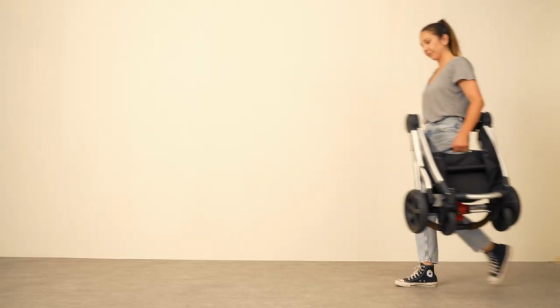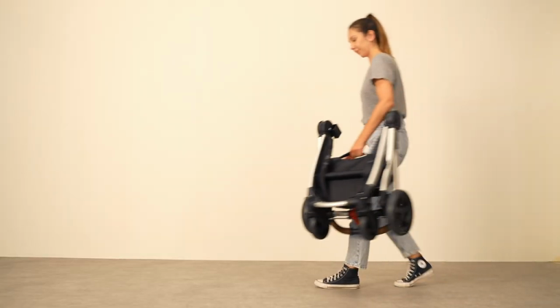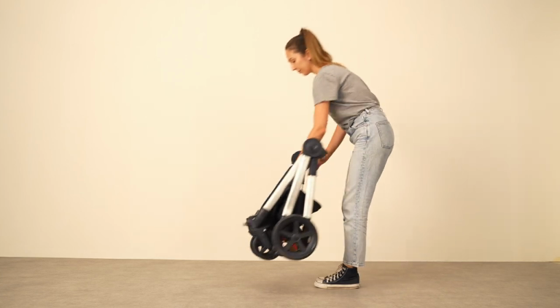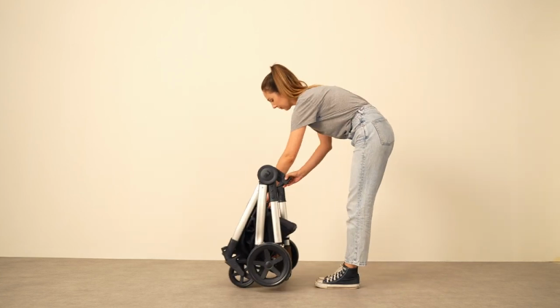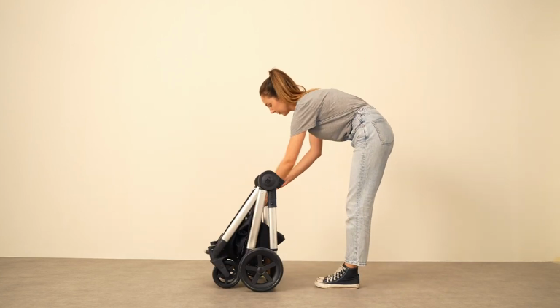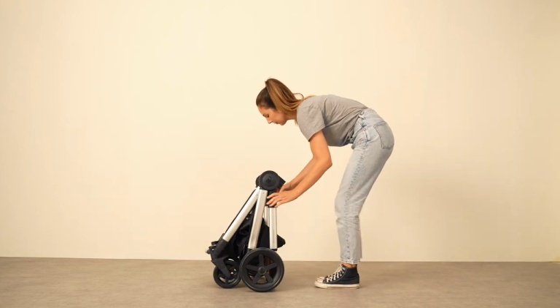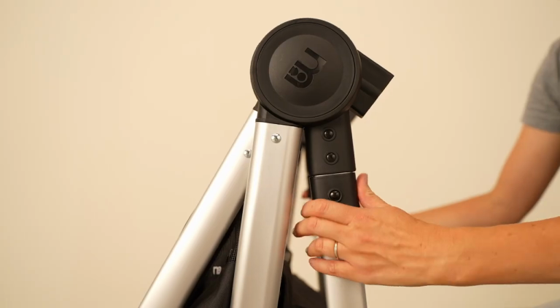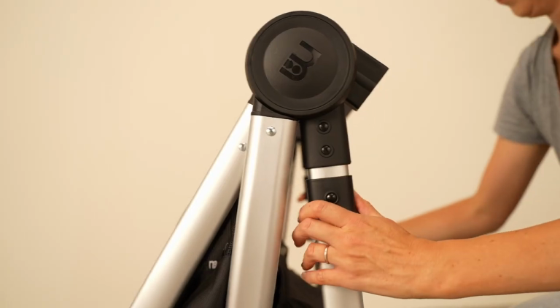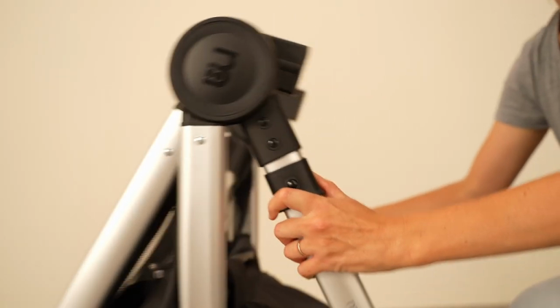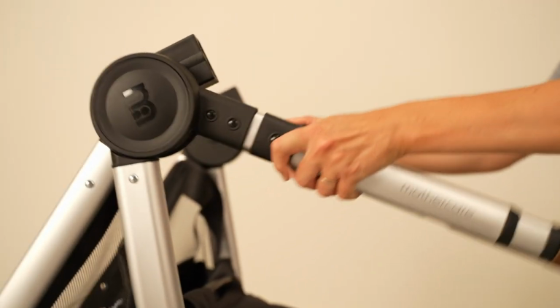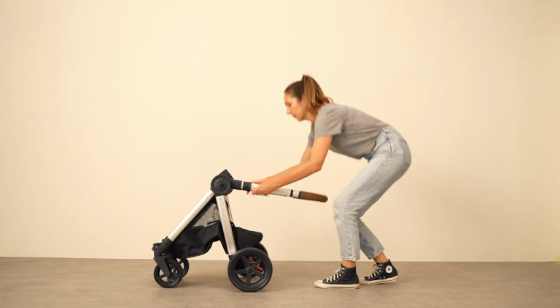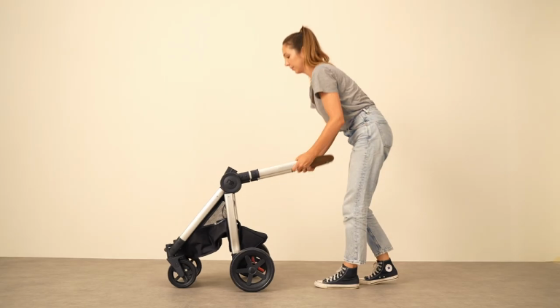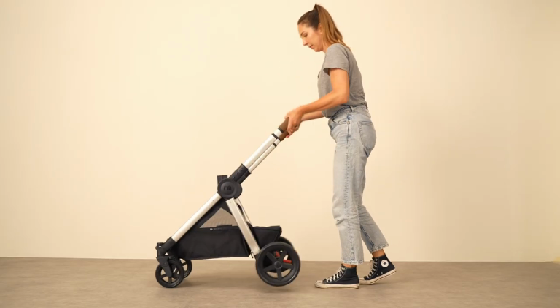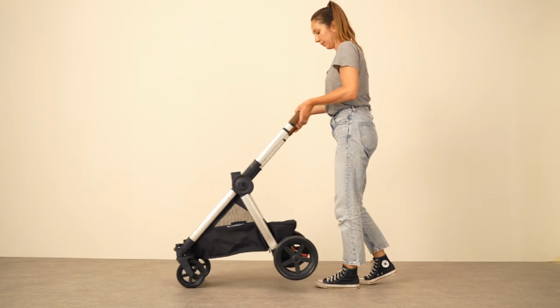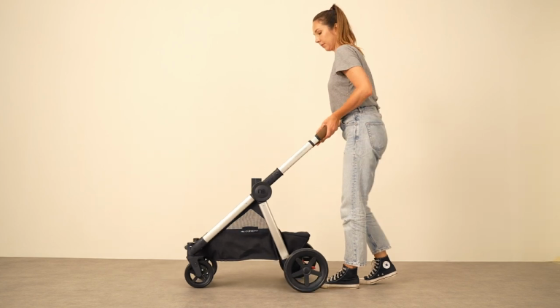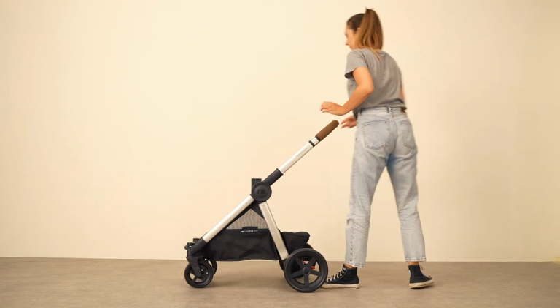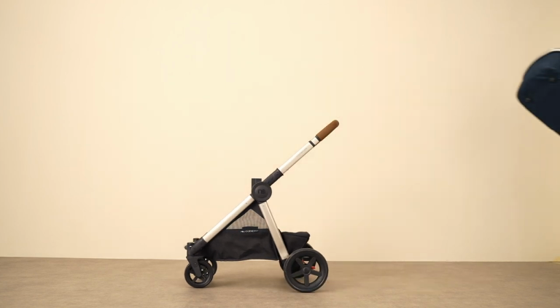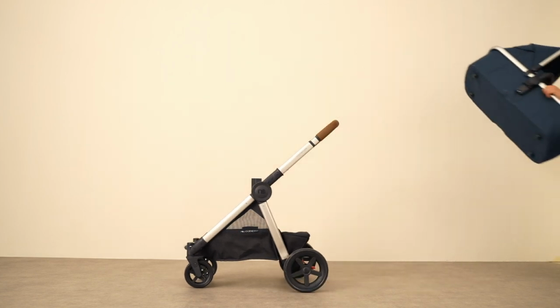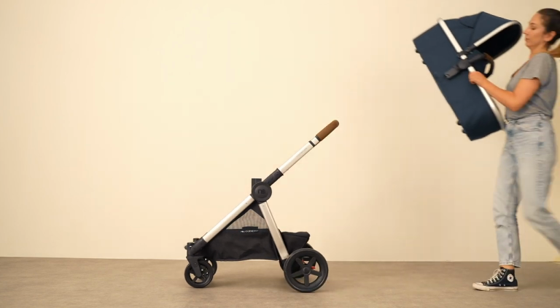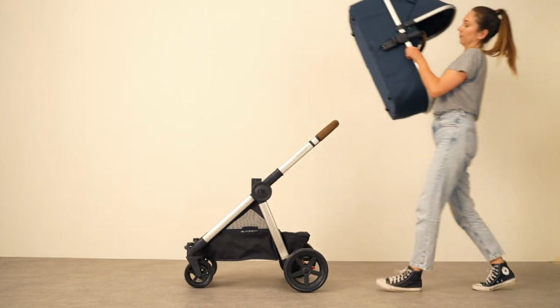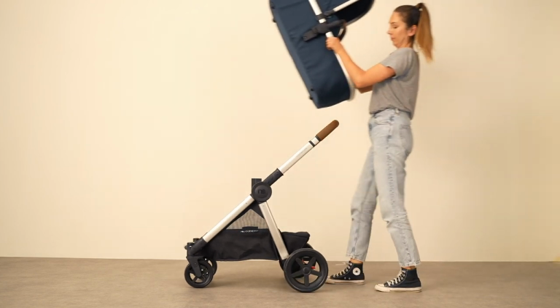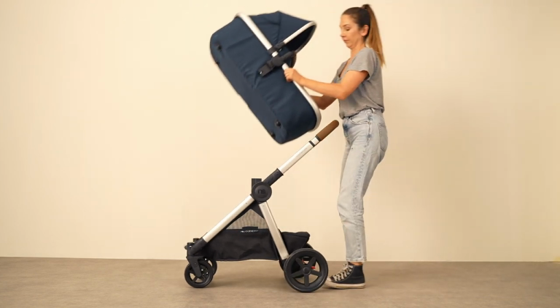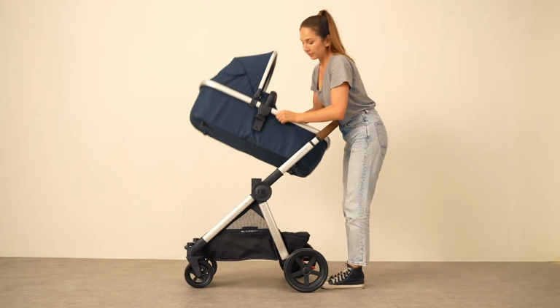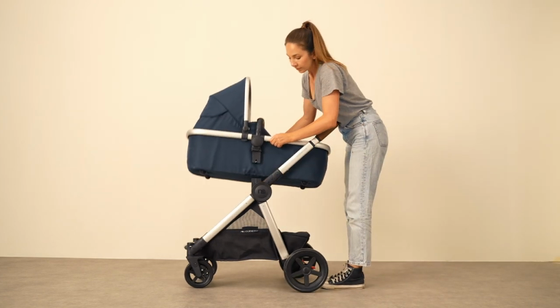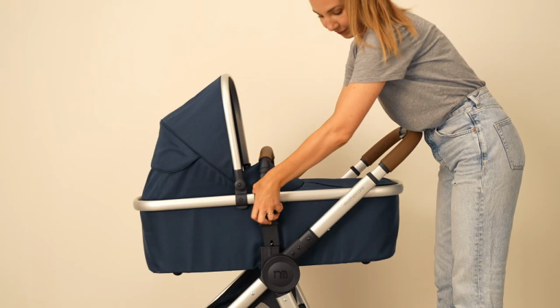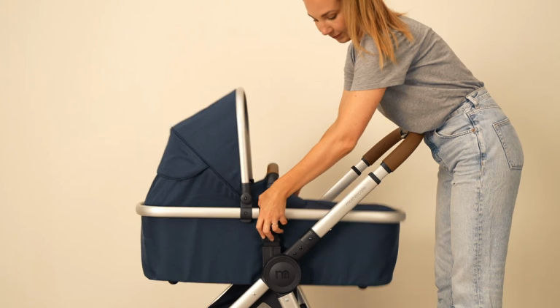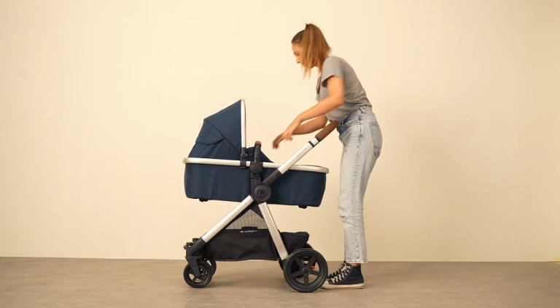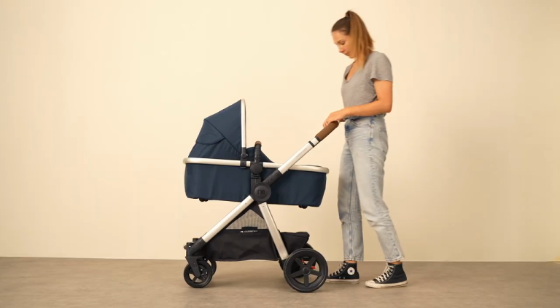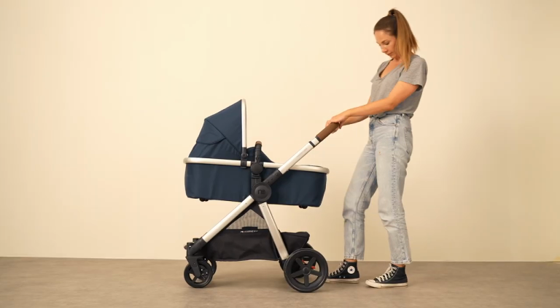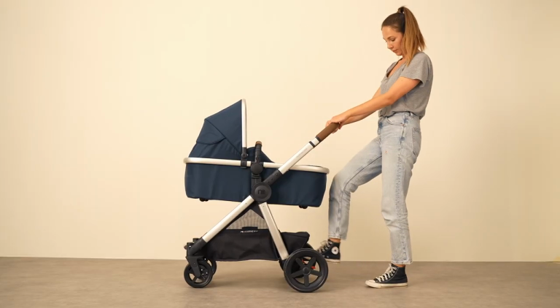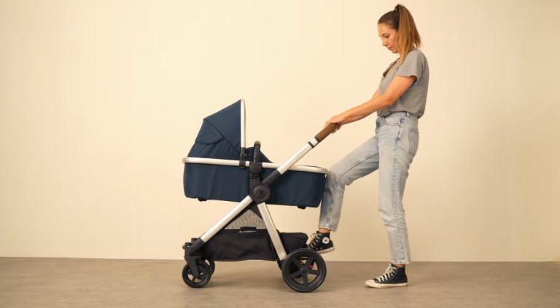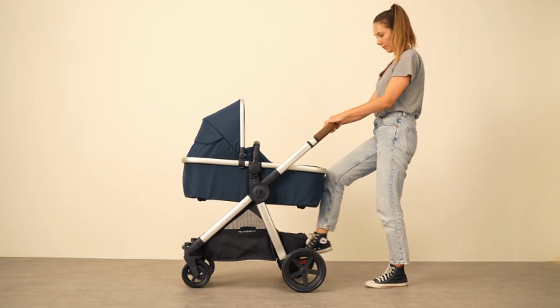The pram is easy to set up — simply unfold the chassis by pulling on the release mechanism. You can now attach the pram unit by aligning the connection points demonstrated here. Release the brake and begin your journey.